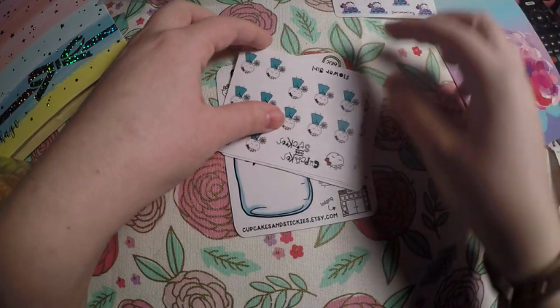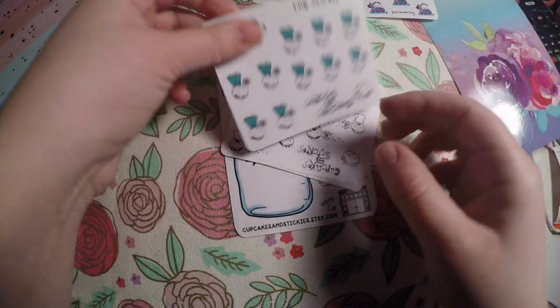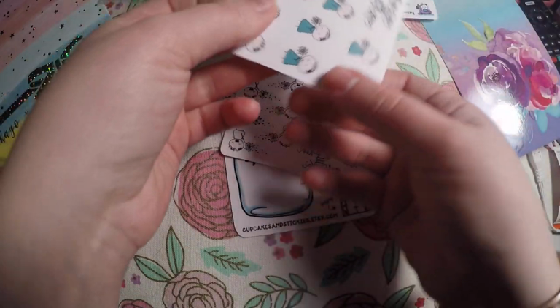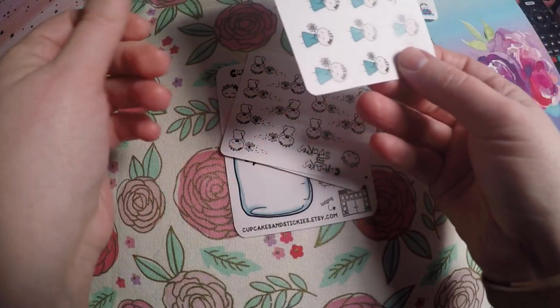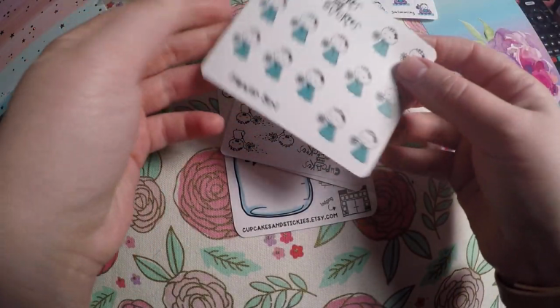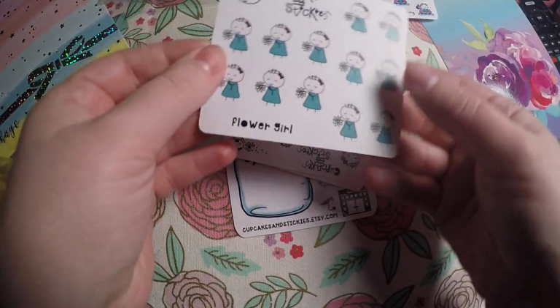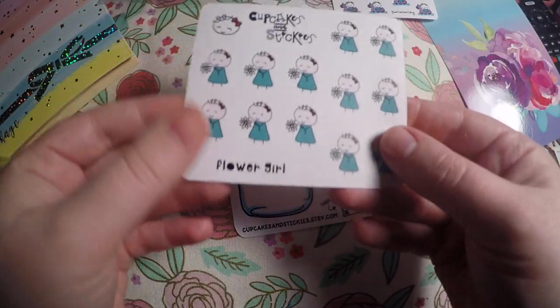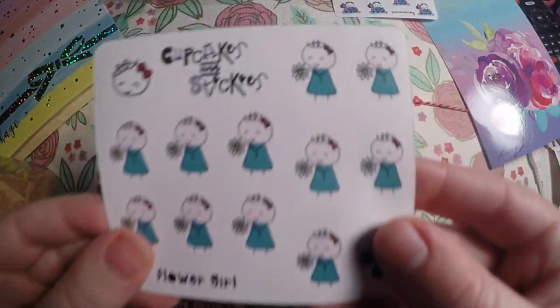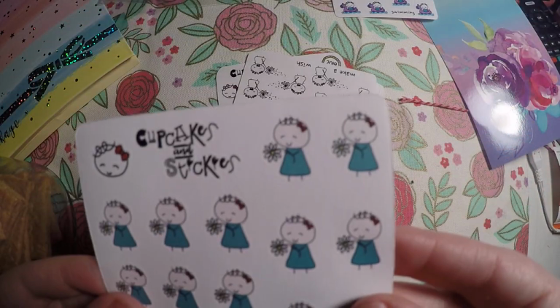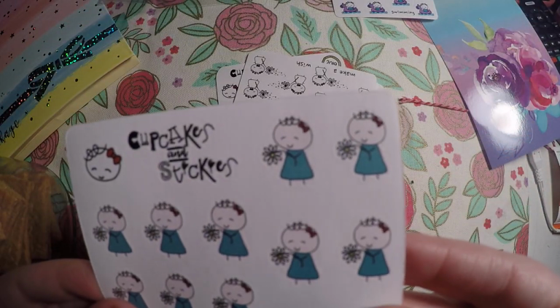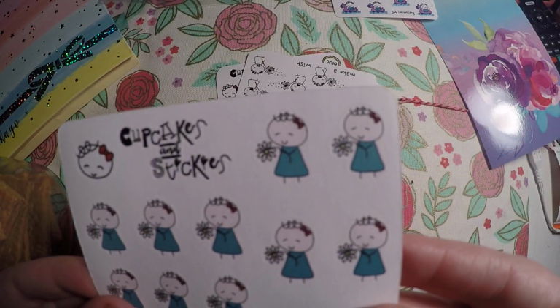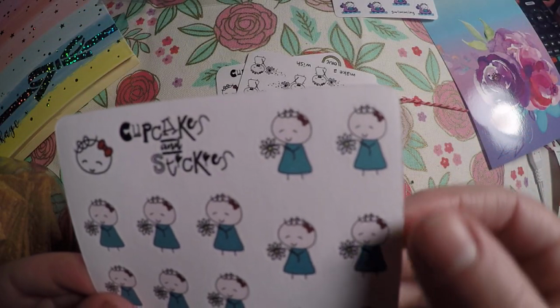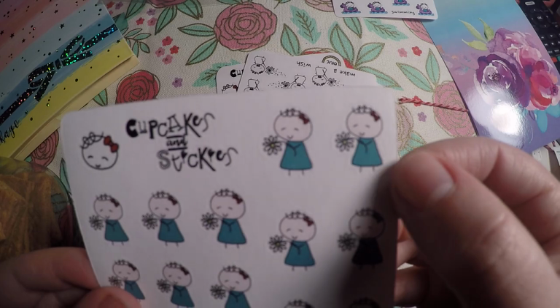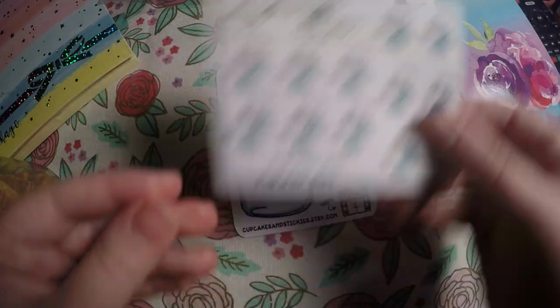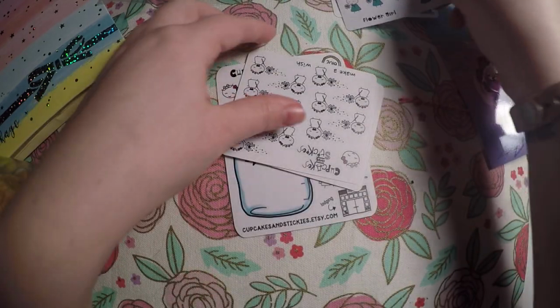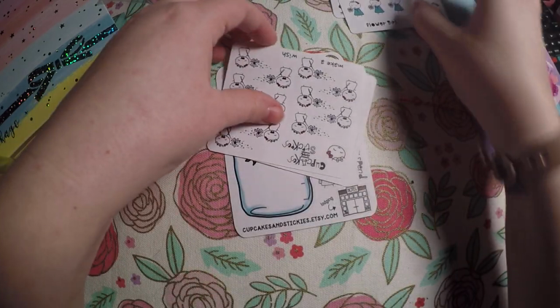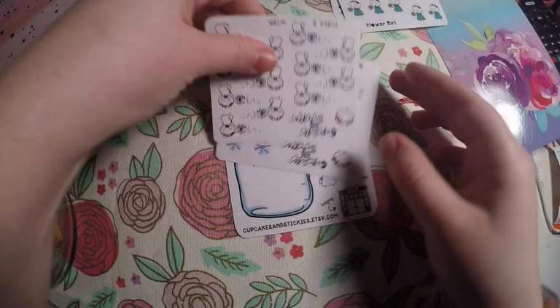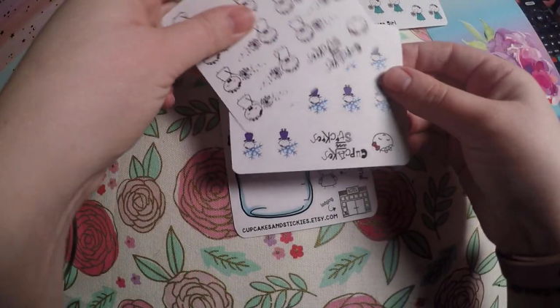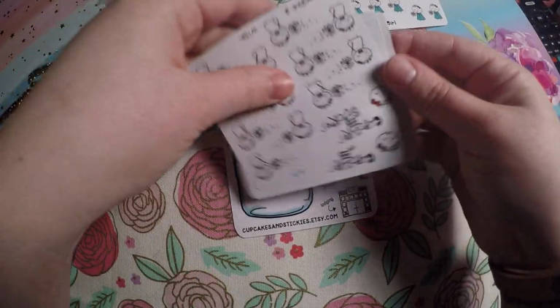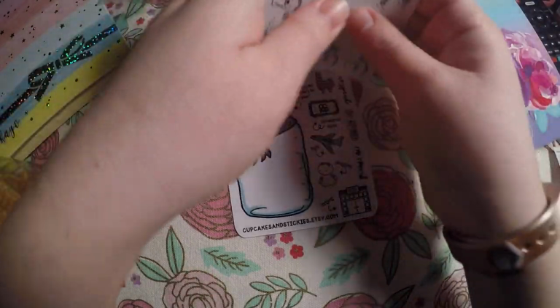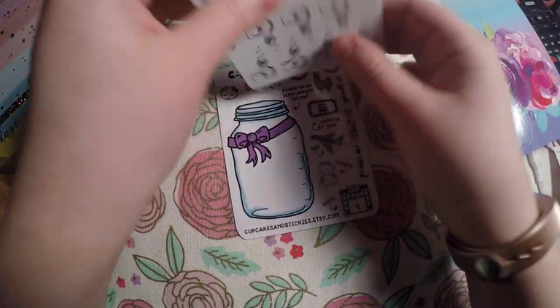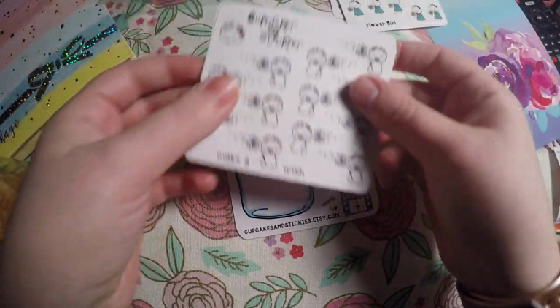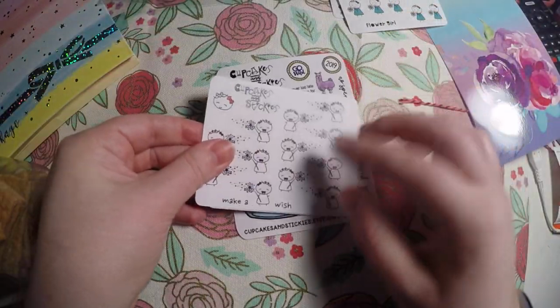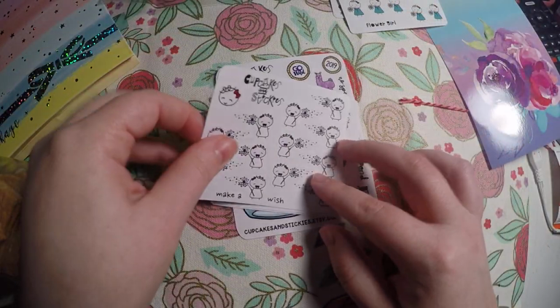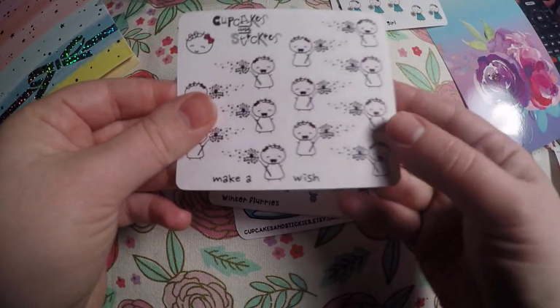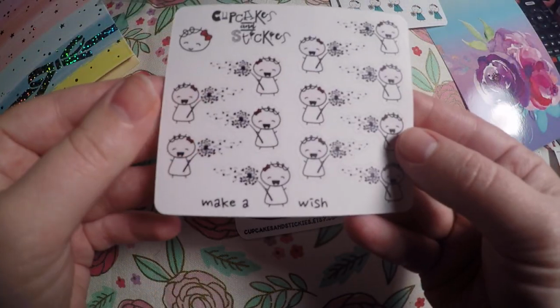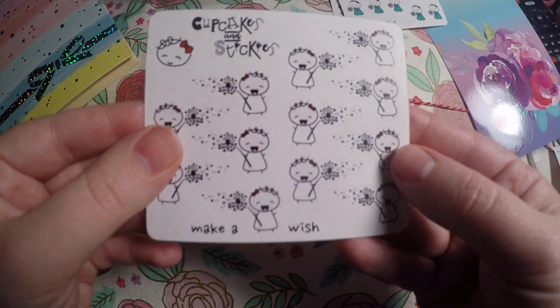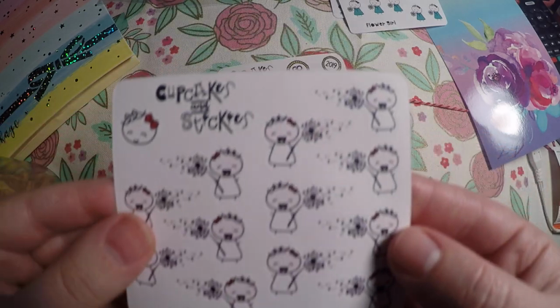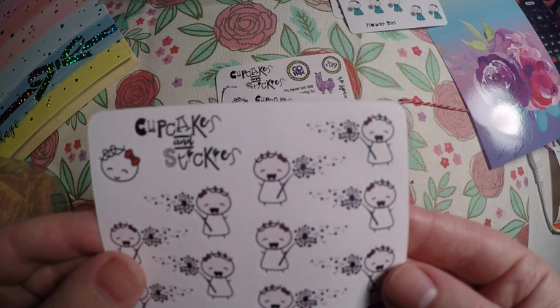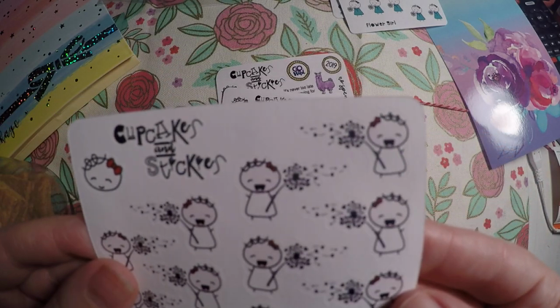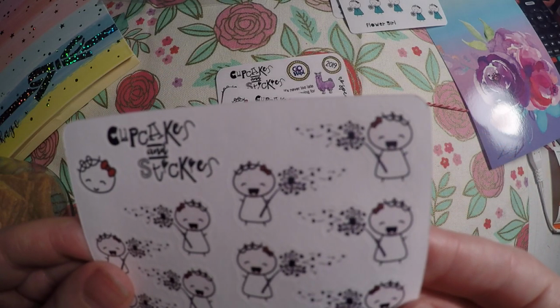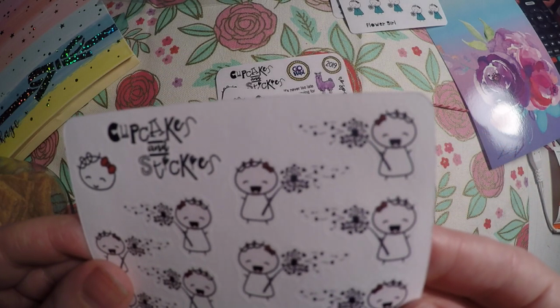Then I got these little flower girl ones and her little character's name is Loretta, I believe named after her daughter. I love the Loretta characters.